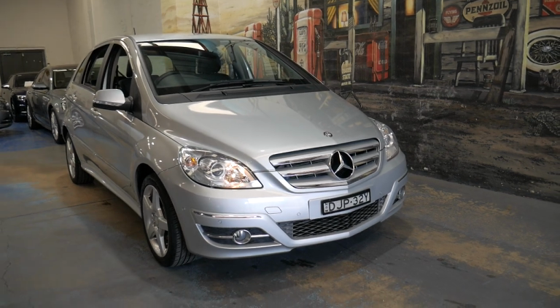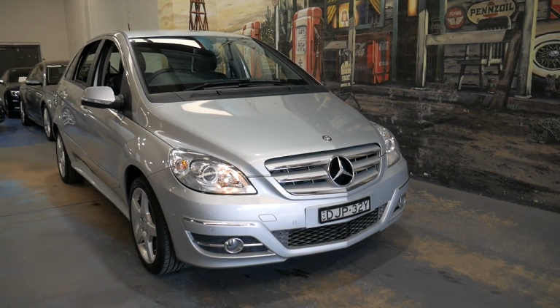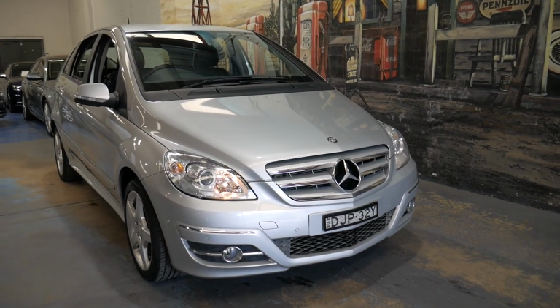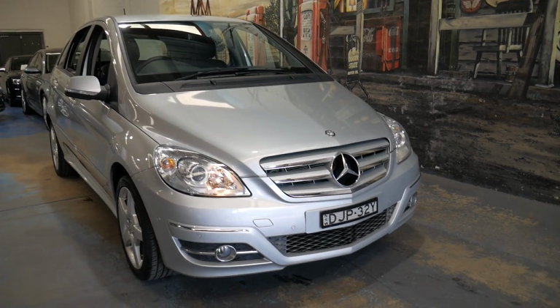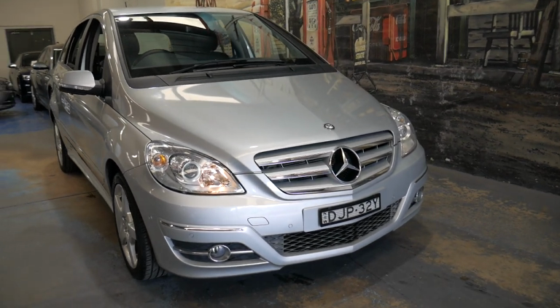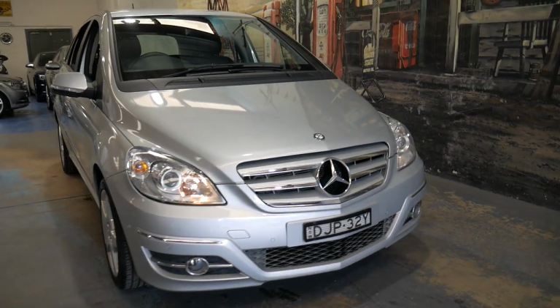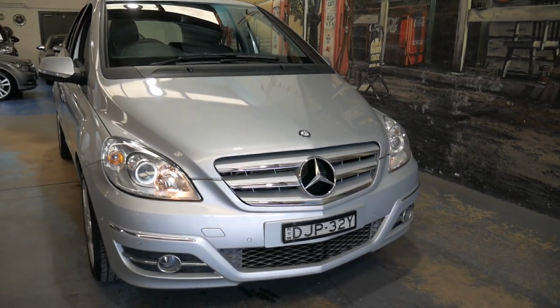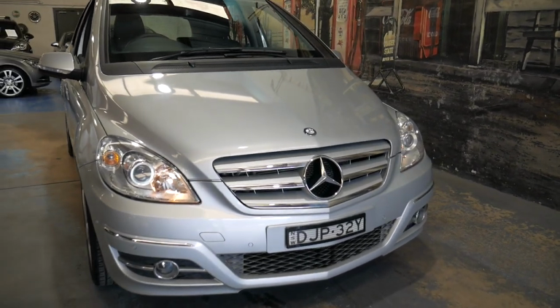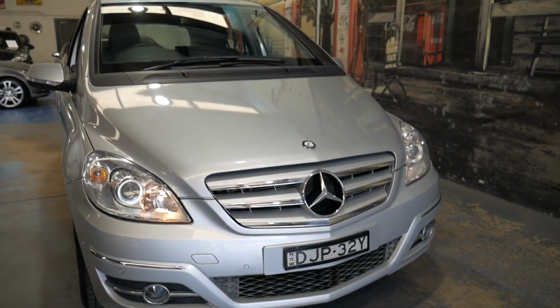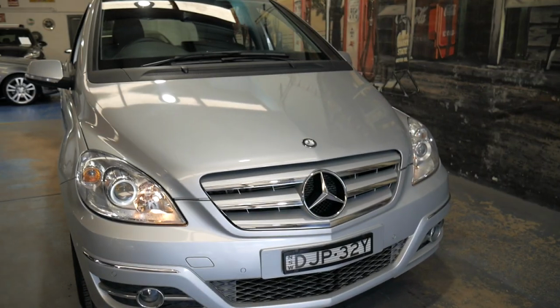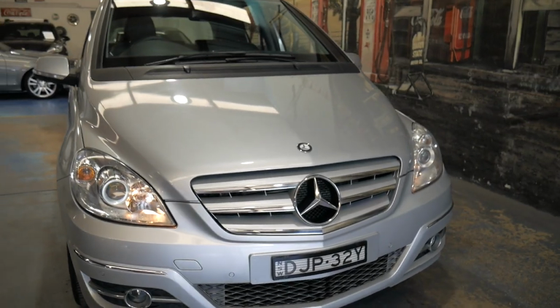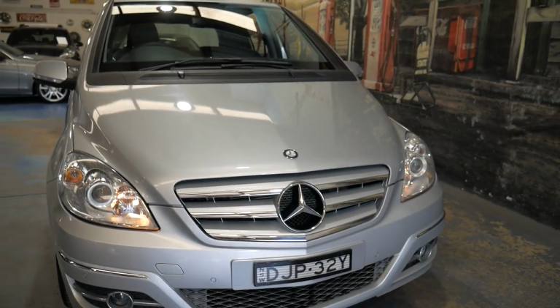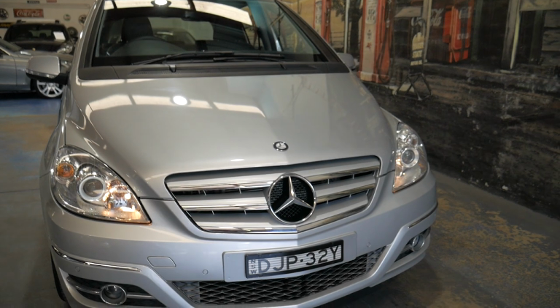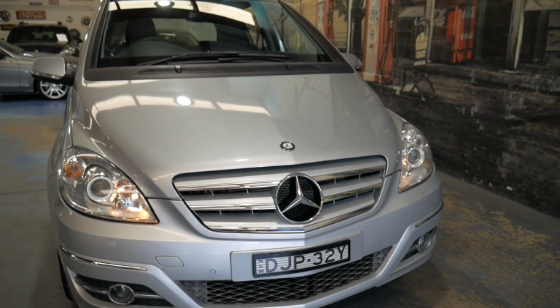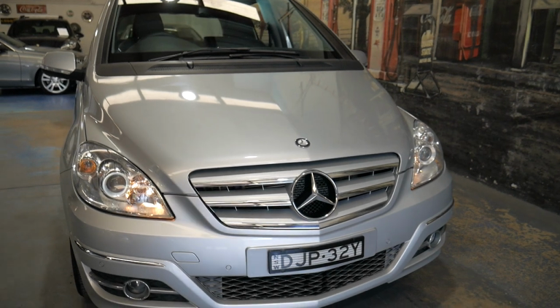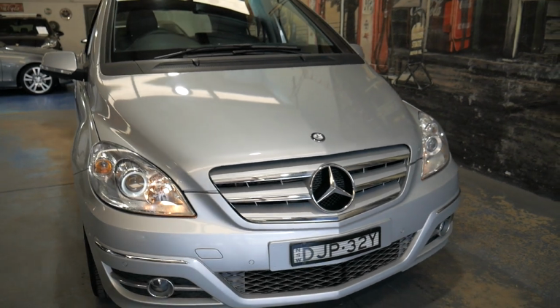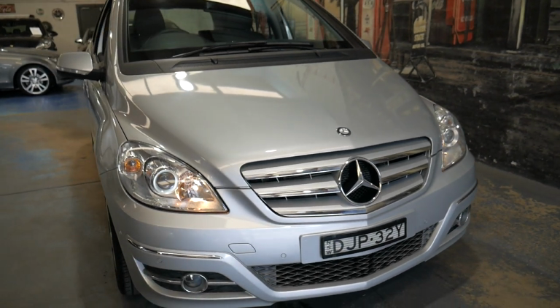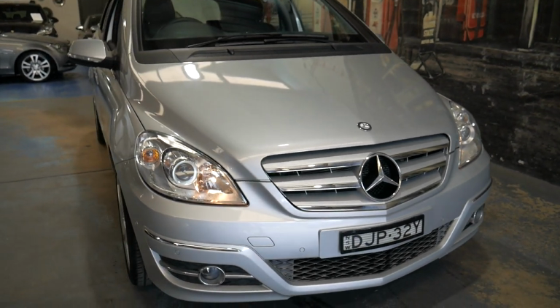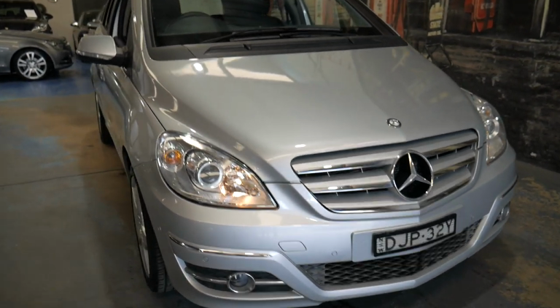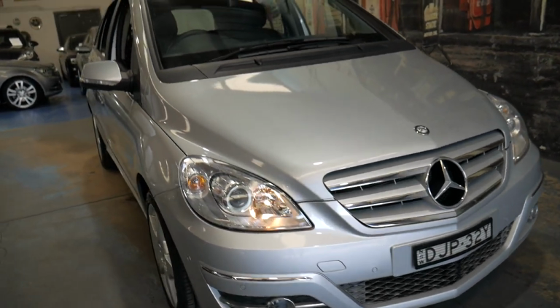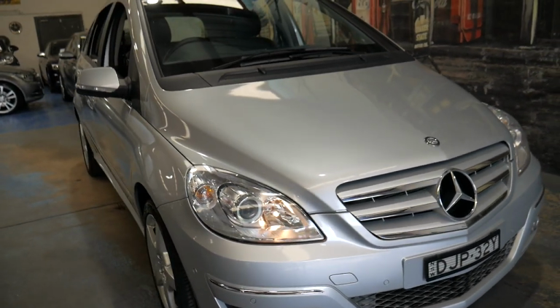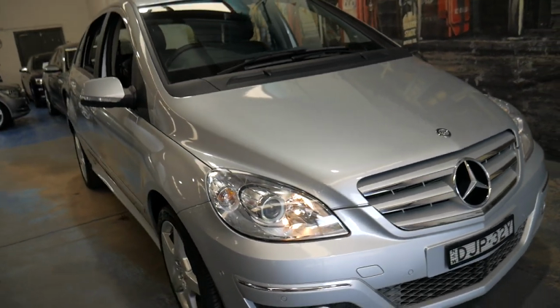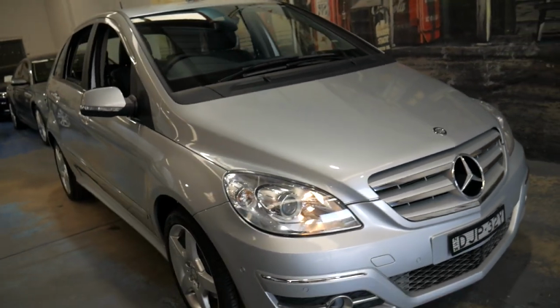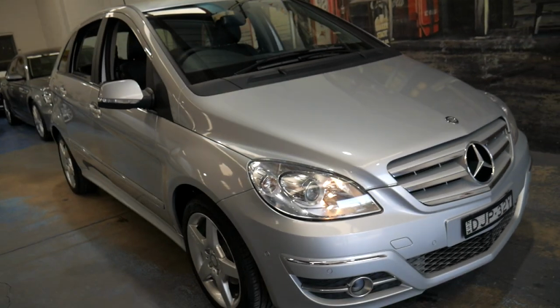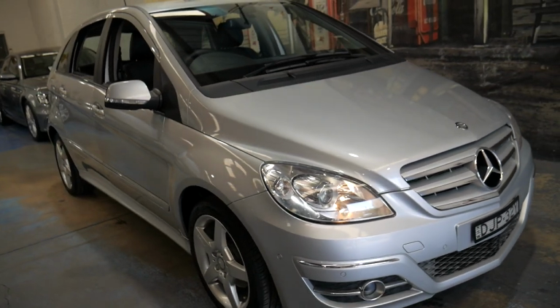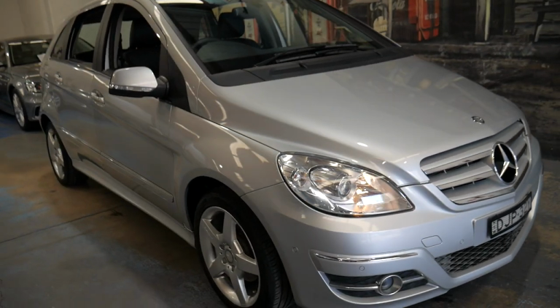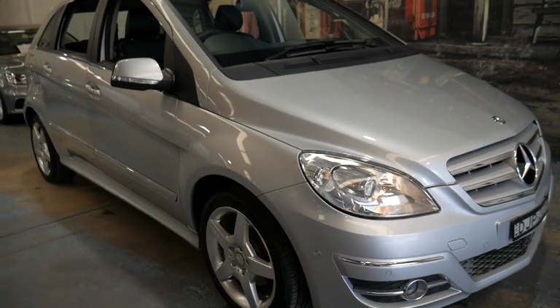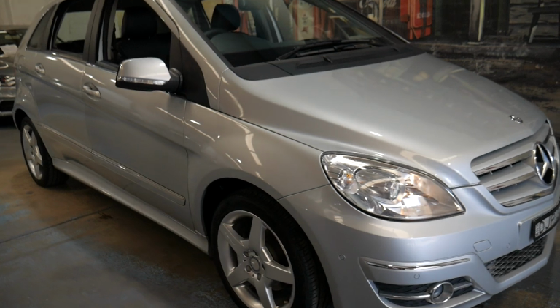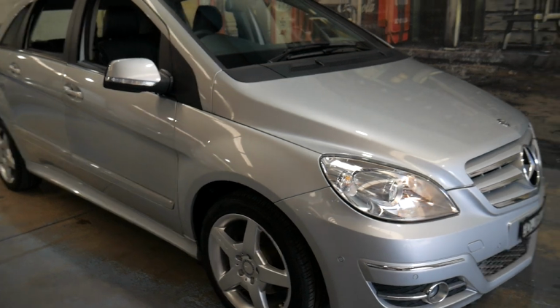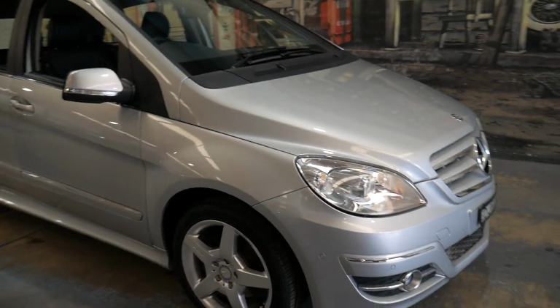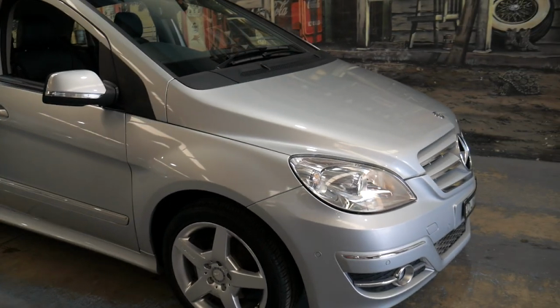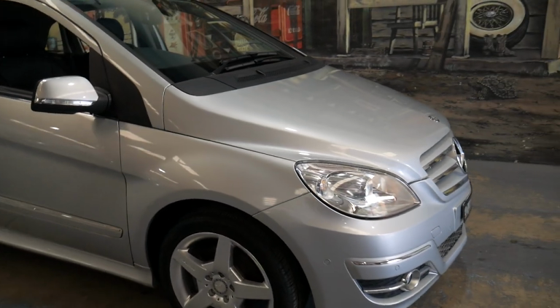Hi and welcome to the Old Timer Centre. My name is Philip Tarrant and I'm going to be talking to you about this 2011 Mercedes-Benz B200.